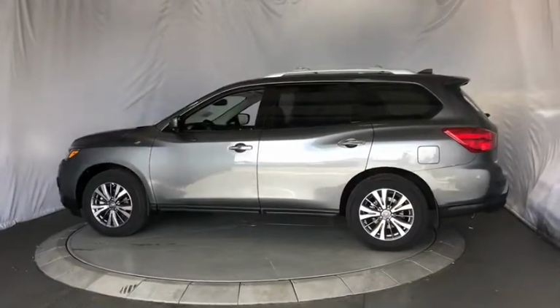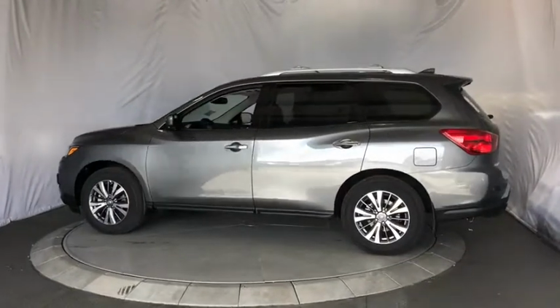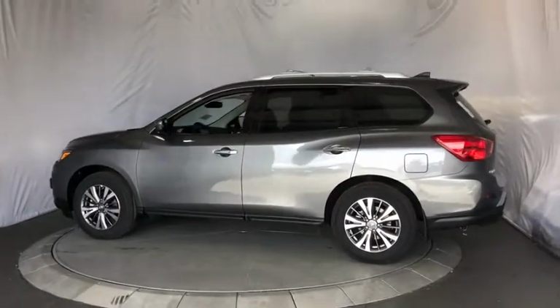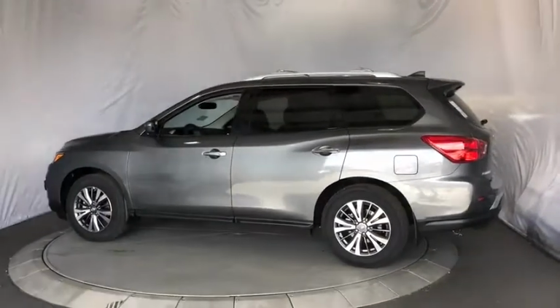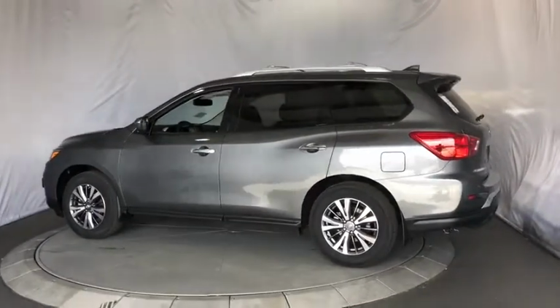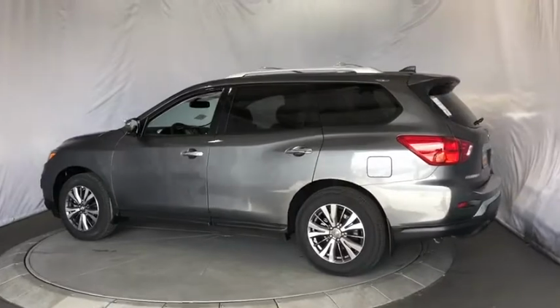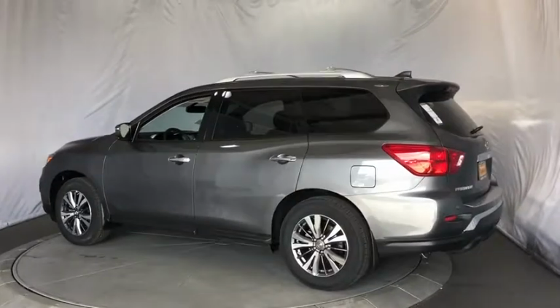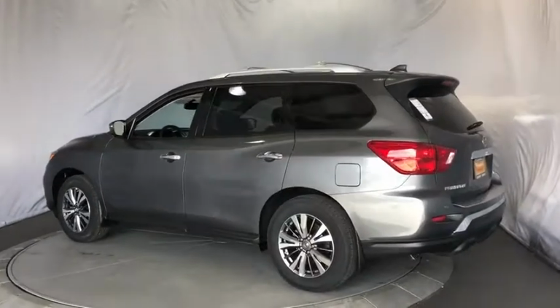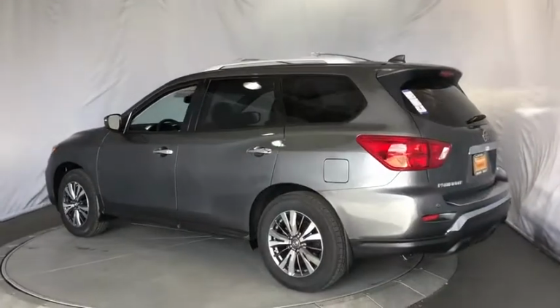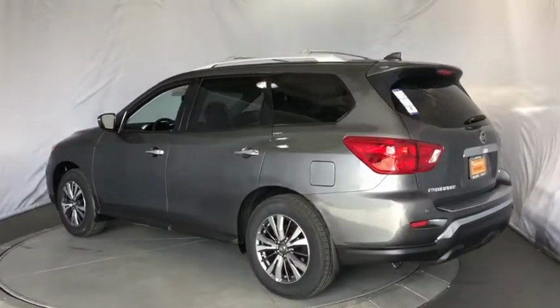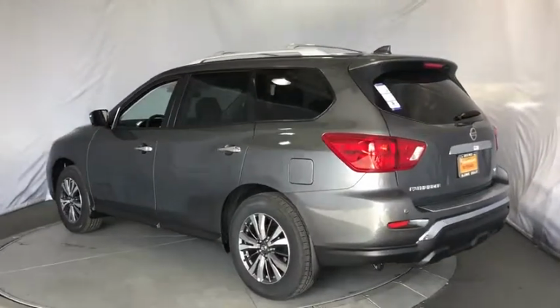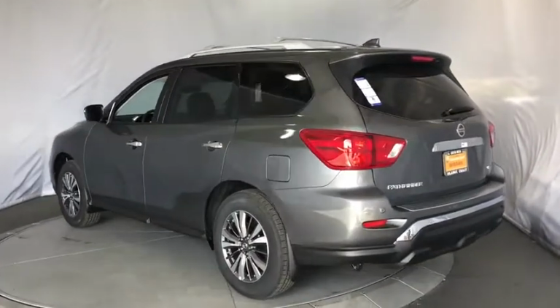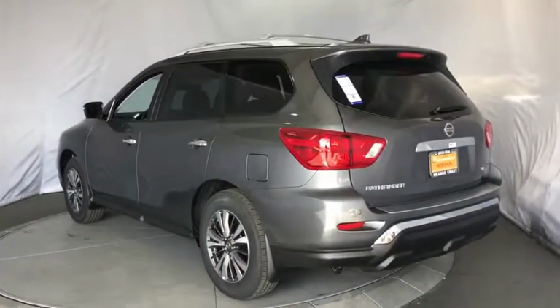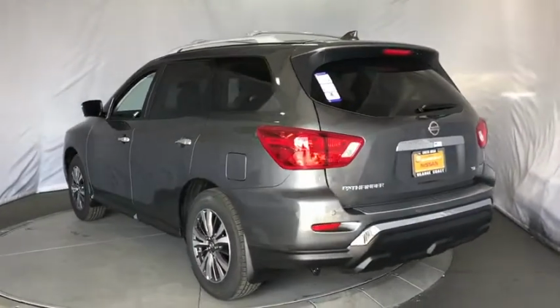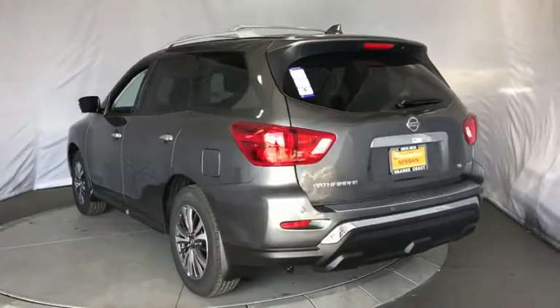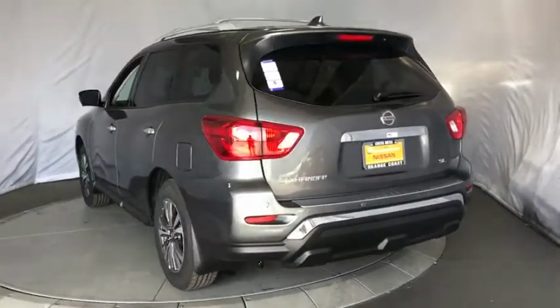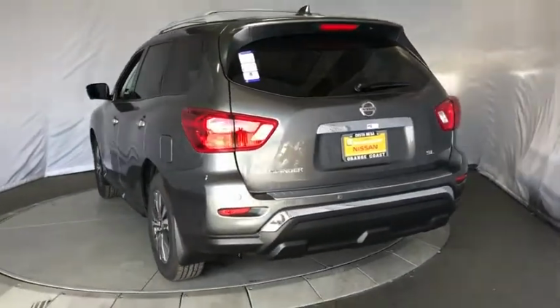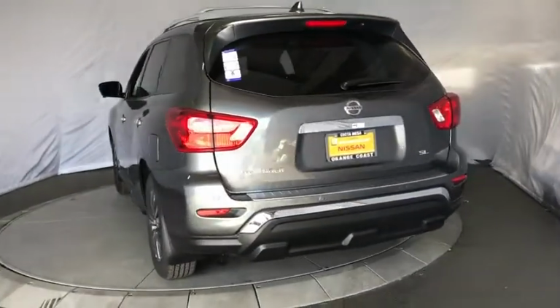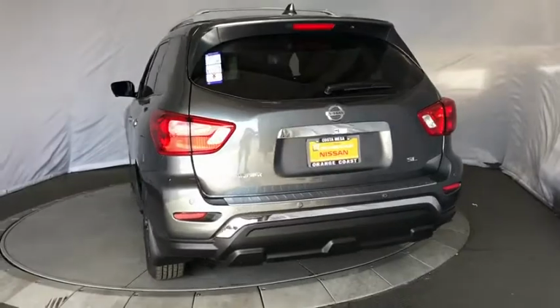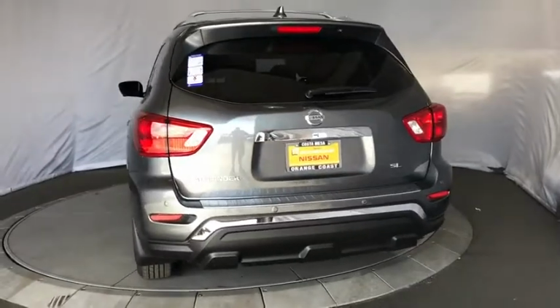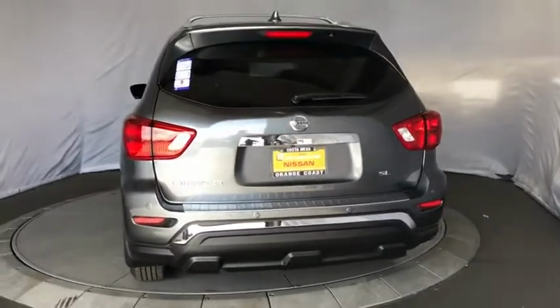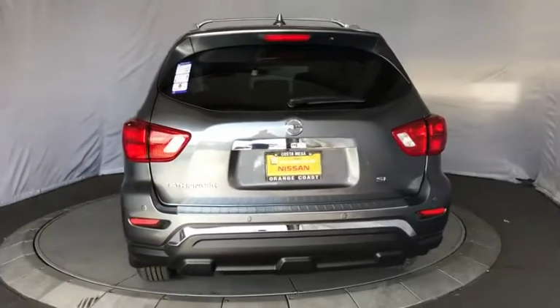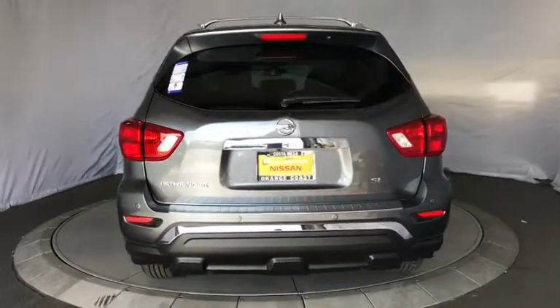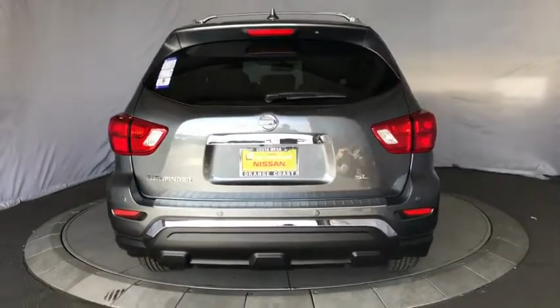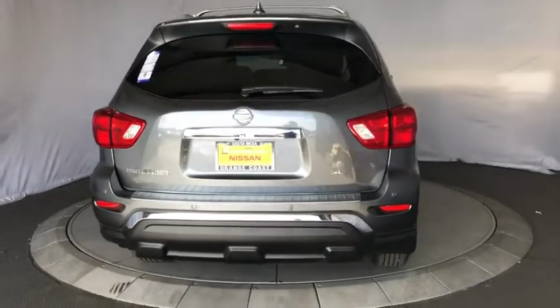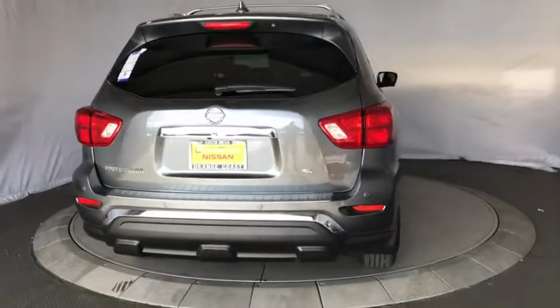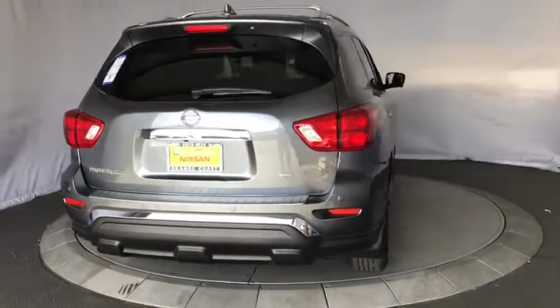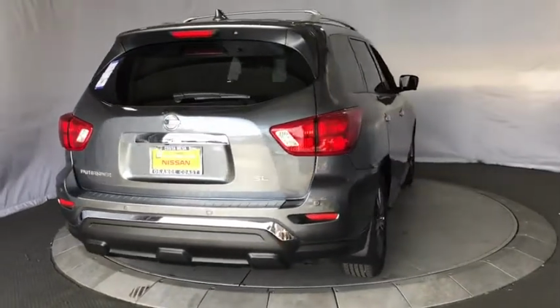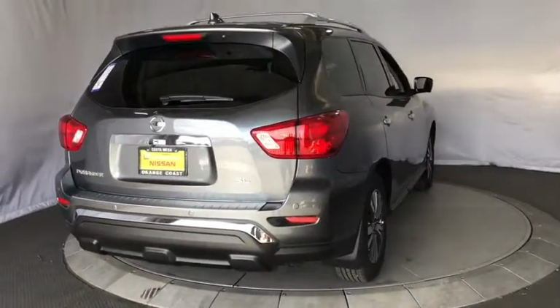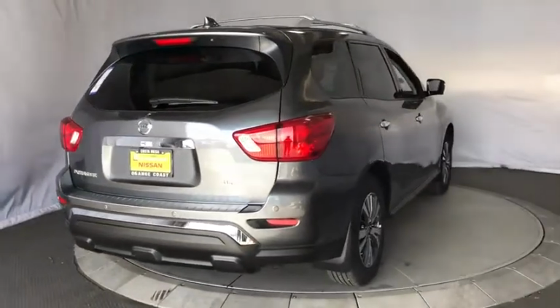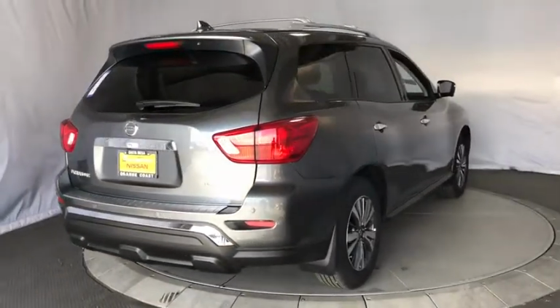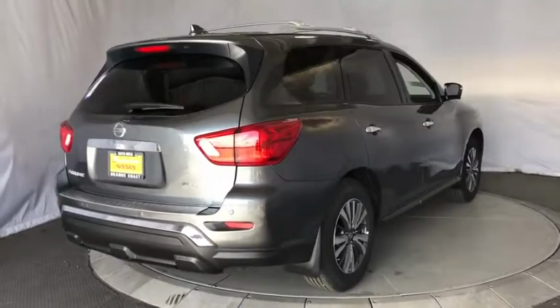Remote engine start, power liftgate, stability control, traction control, anti-lock braking system, keyless entry, power passenger seat, backup camera, navigation system, steering wheel audio controls, Bluetooth.